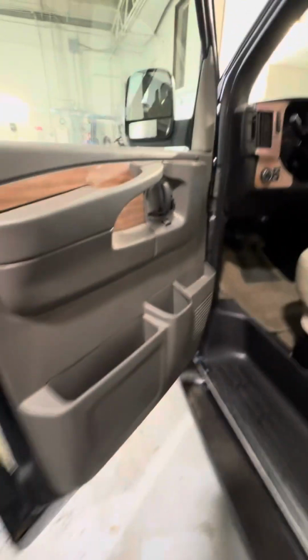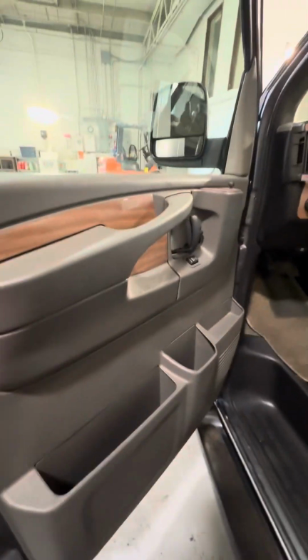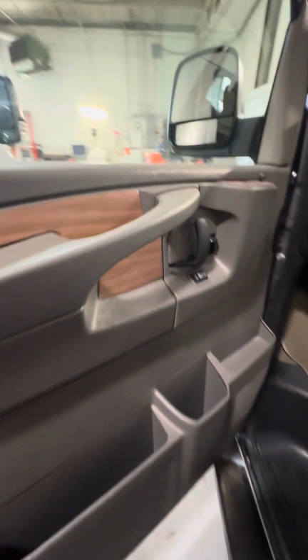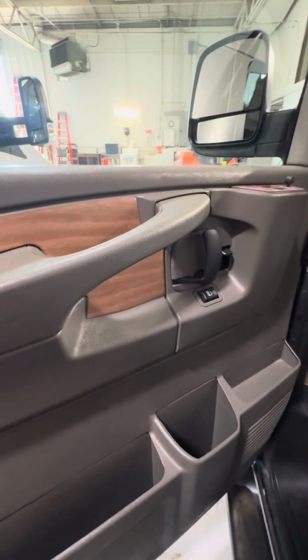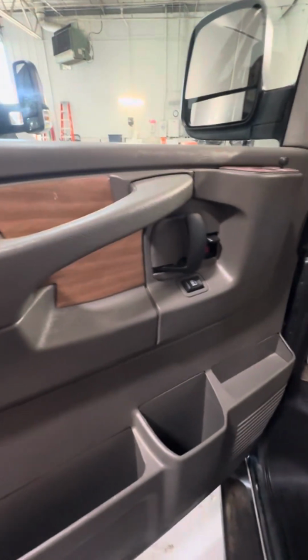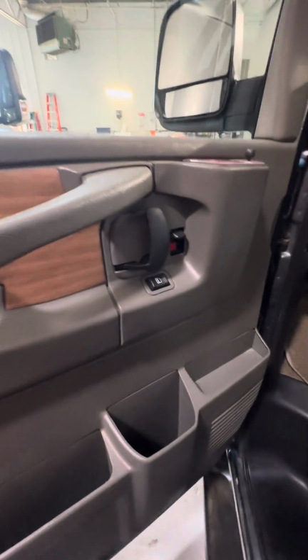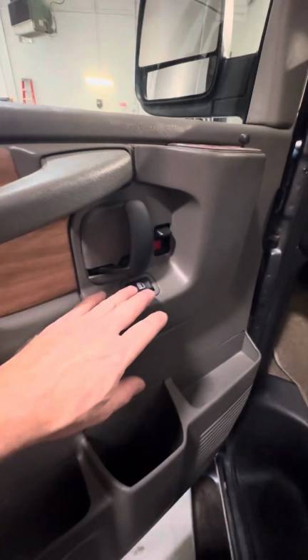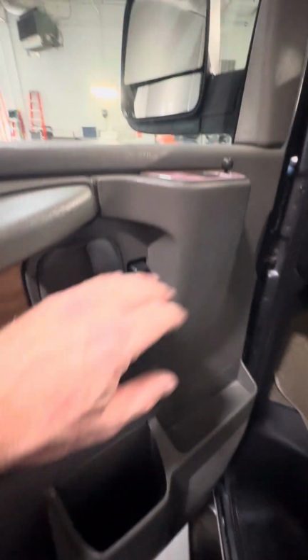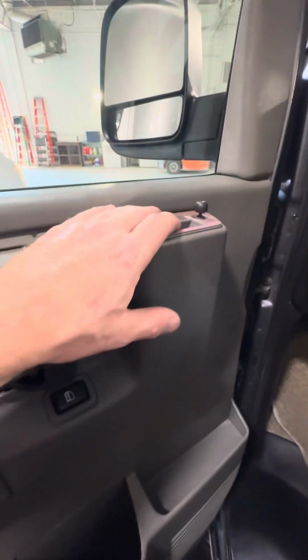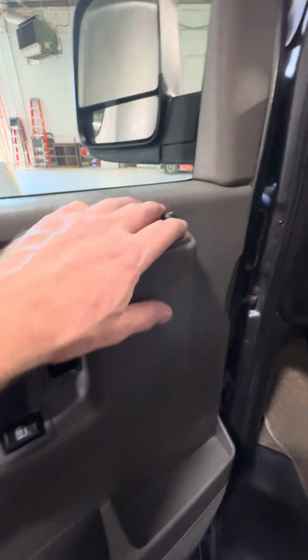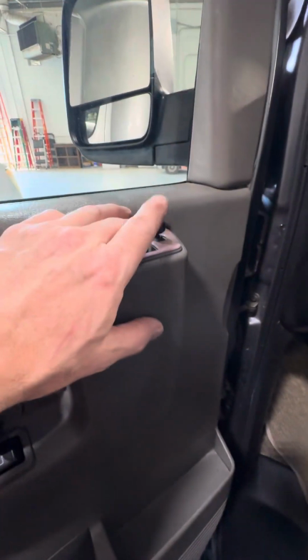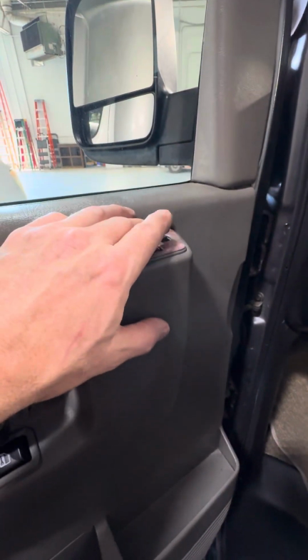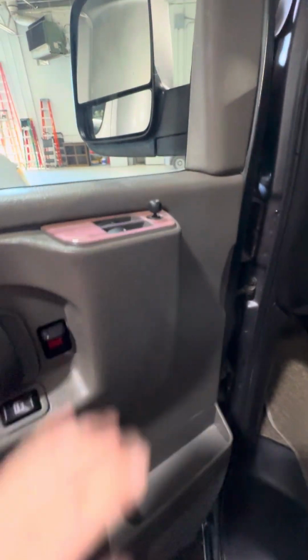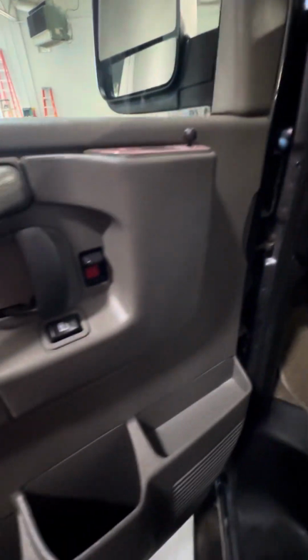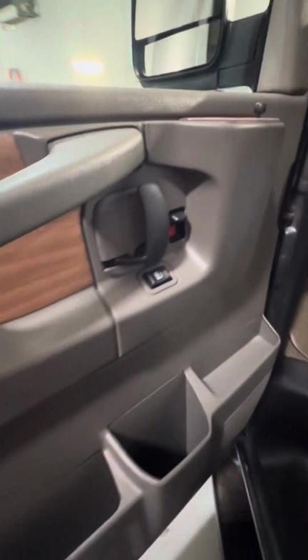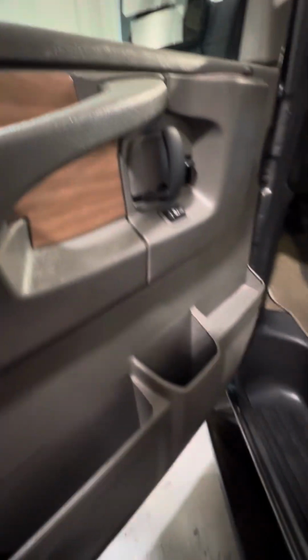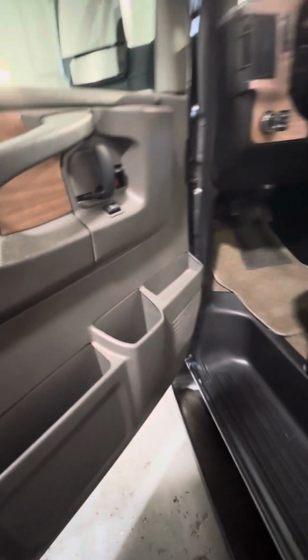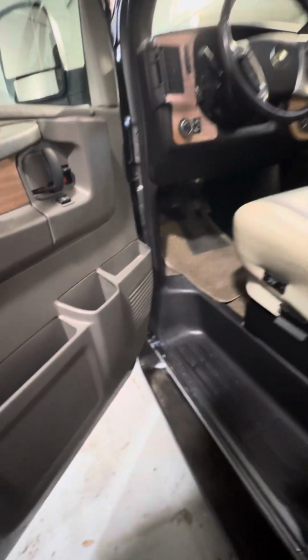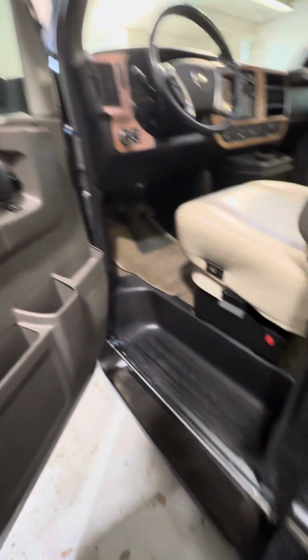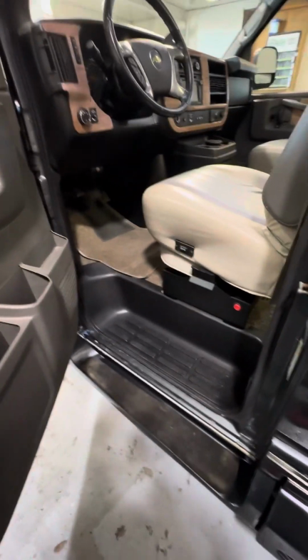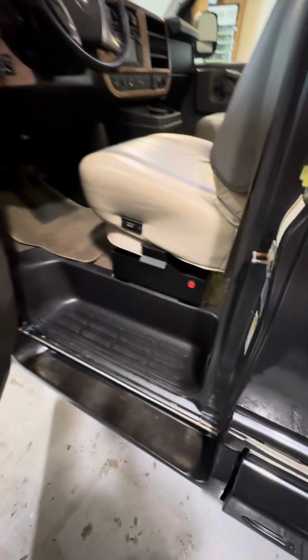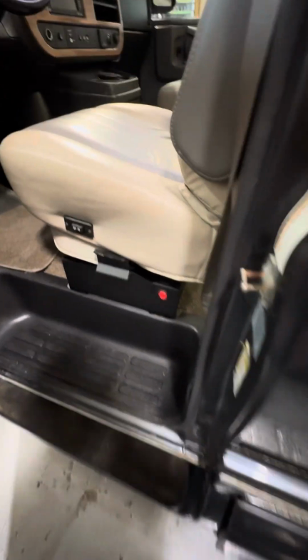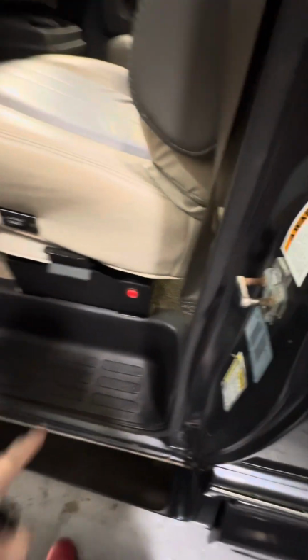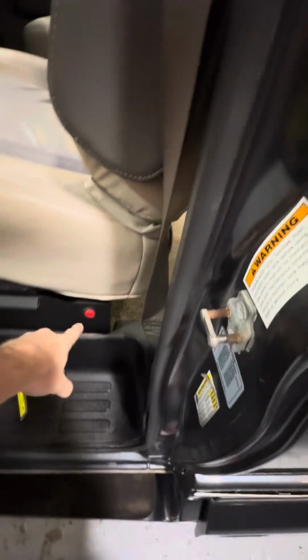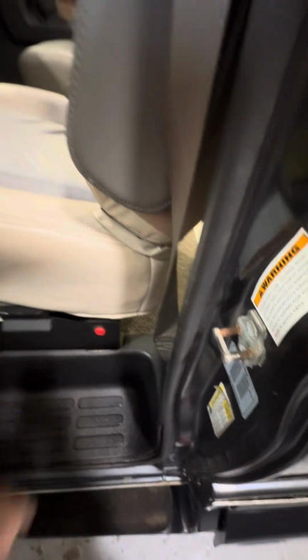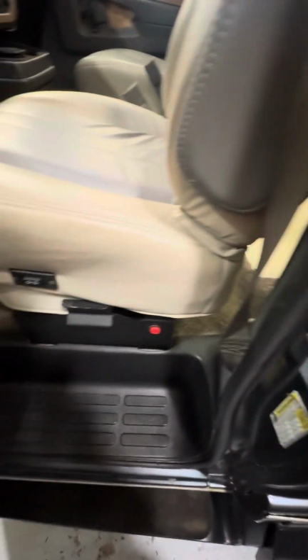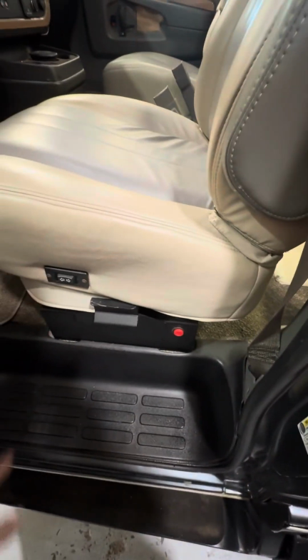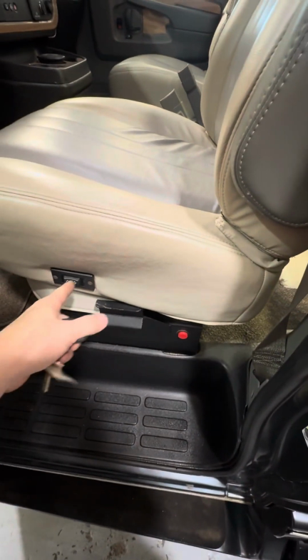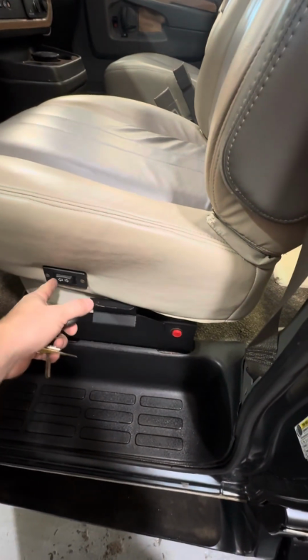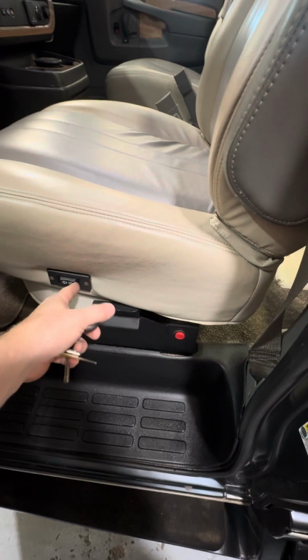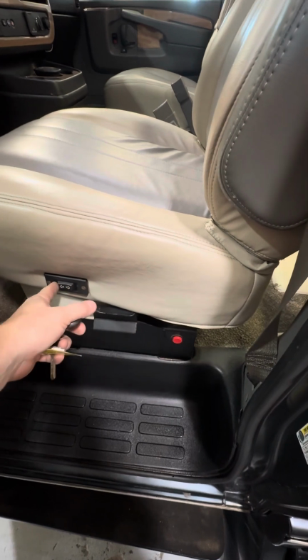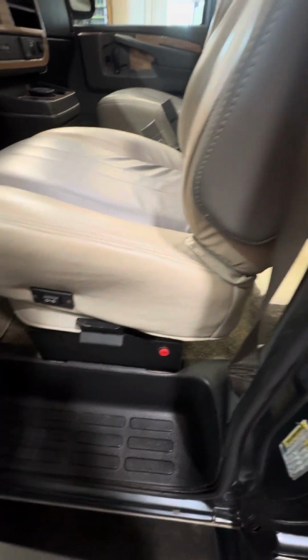Over at the driver's side entry door you have your power locks, power windows, and power mirrors. The red button on the side is for your macerator pump, and you also have lumbar support on the seat.